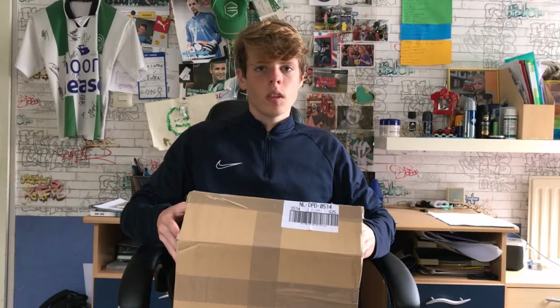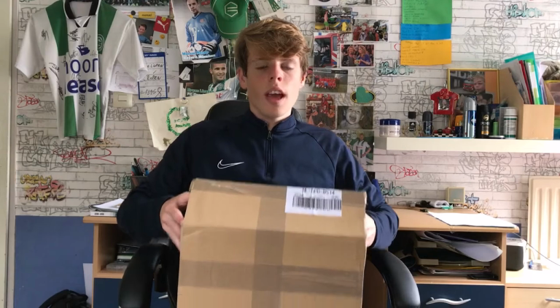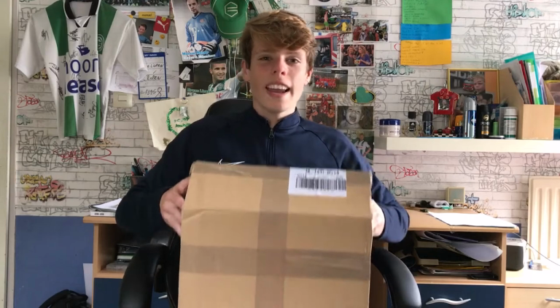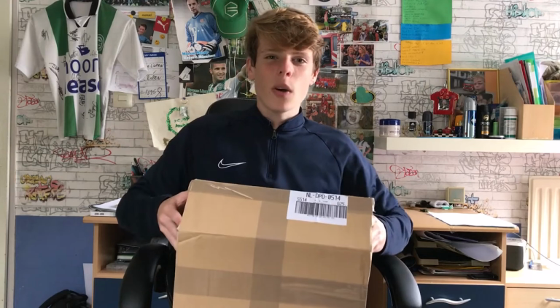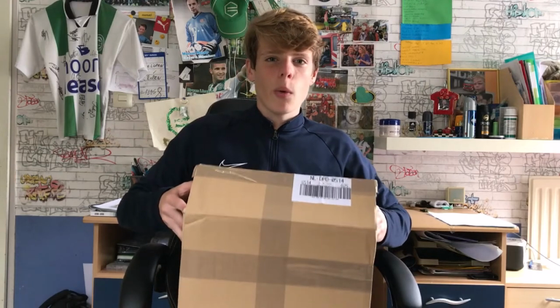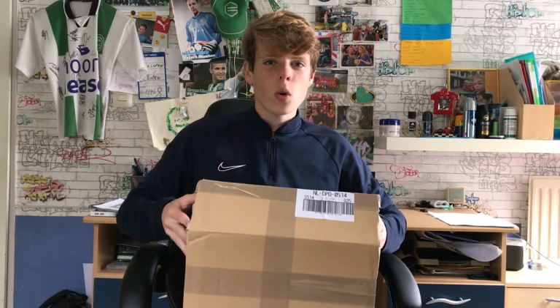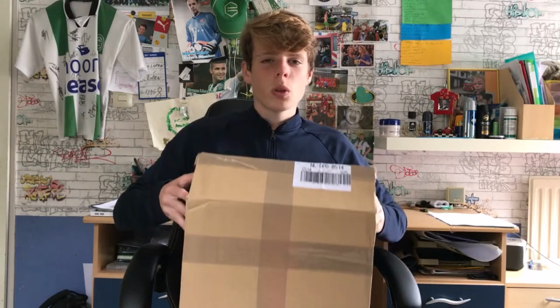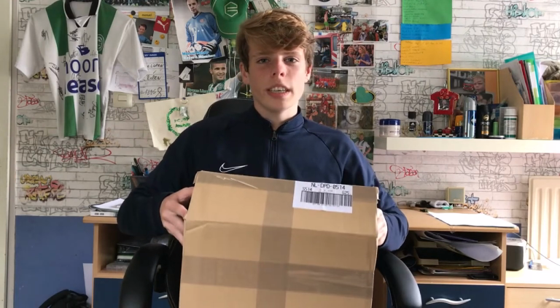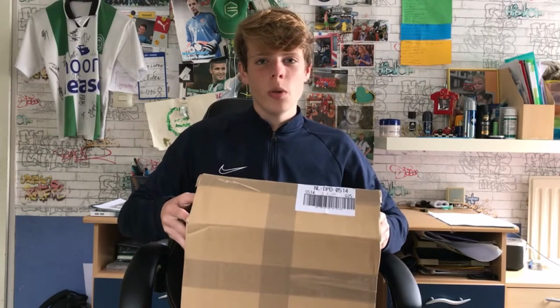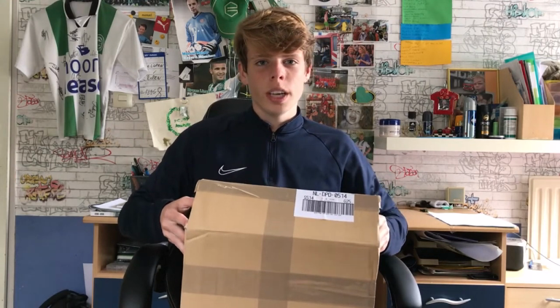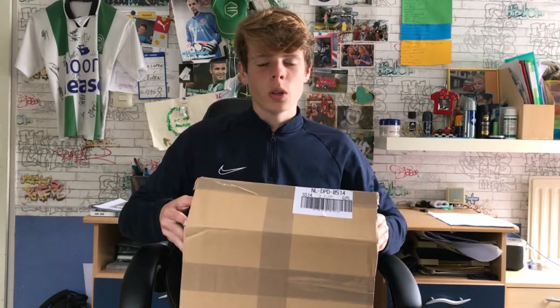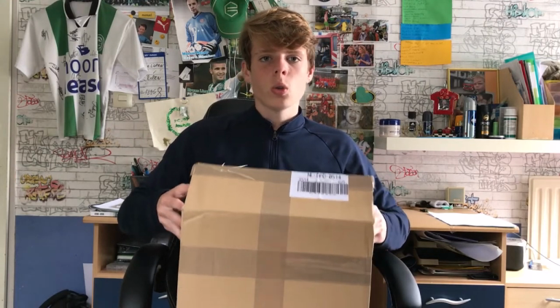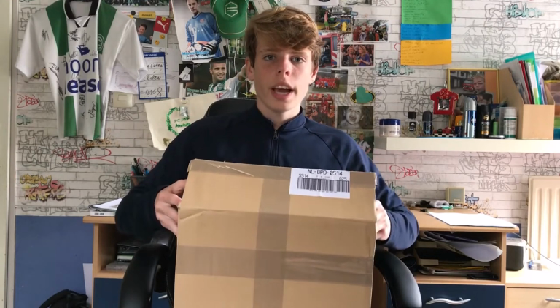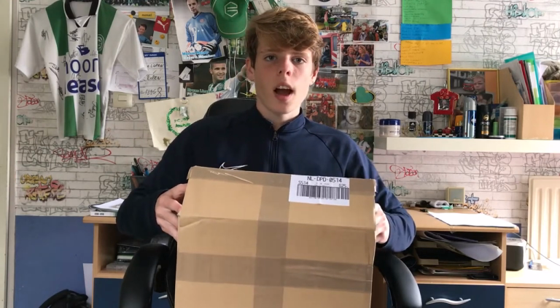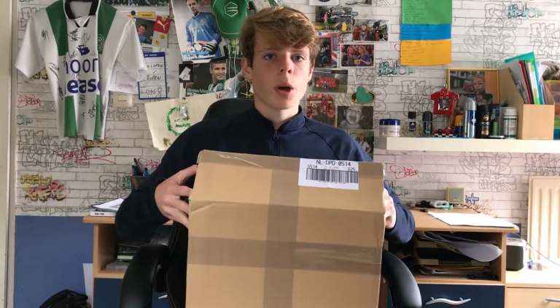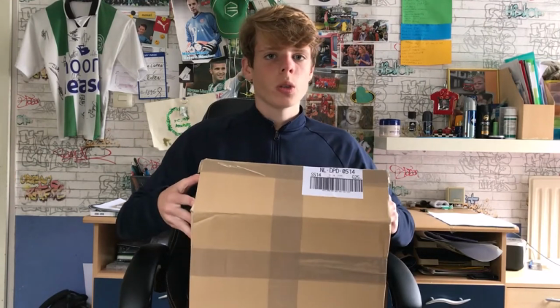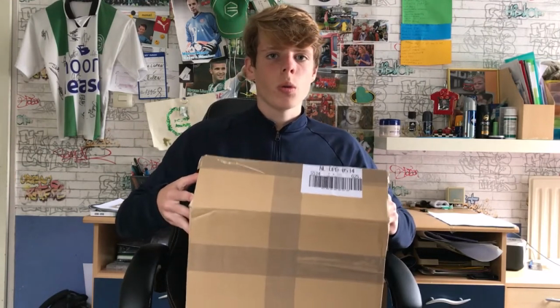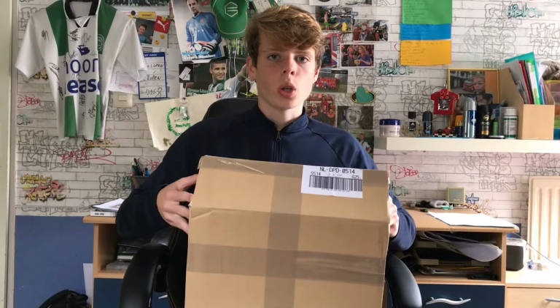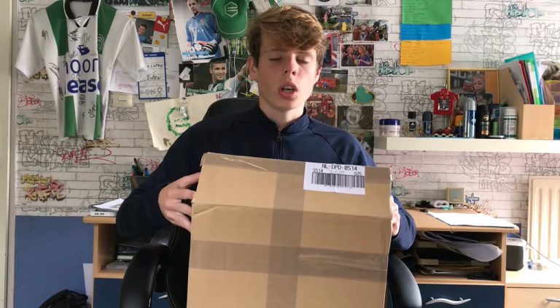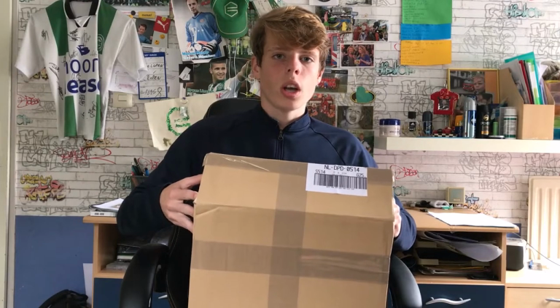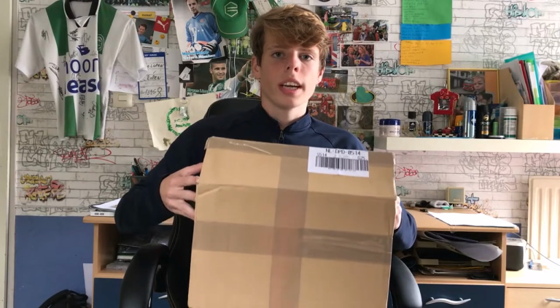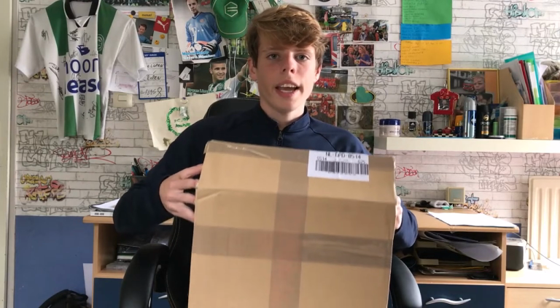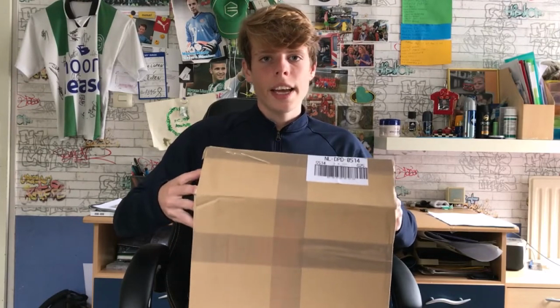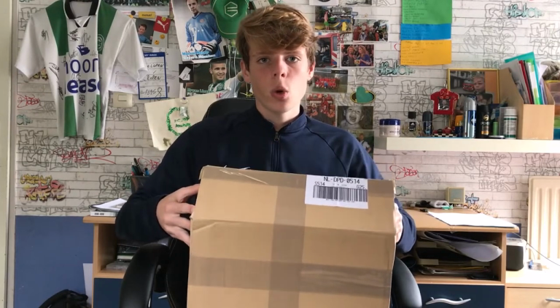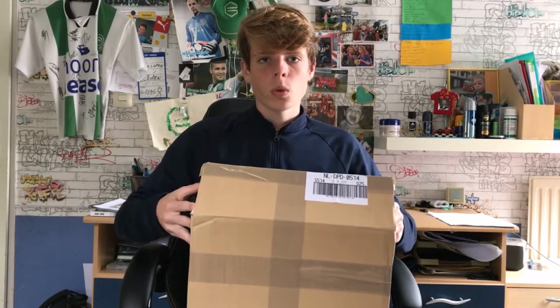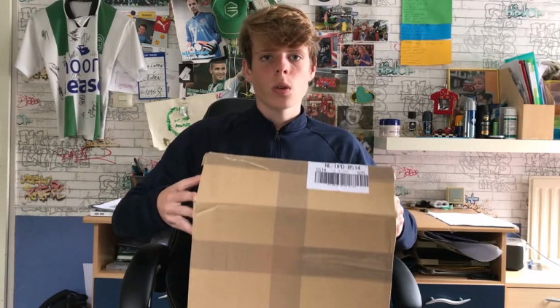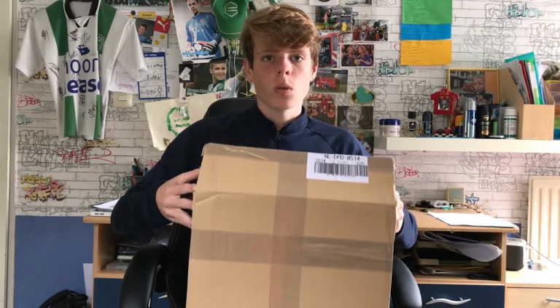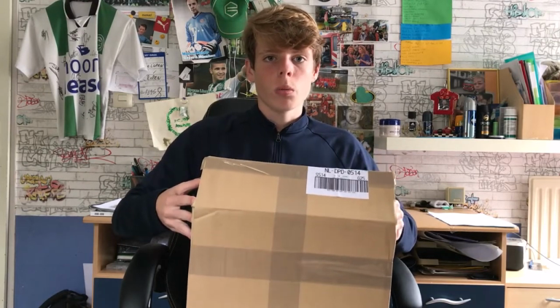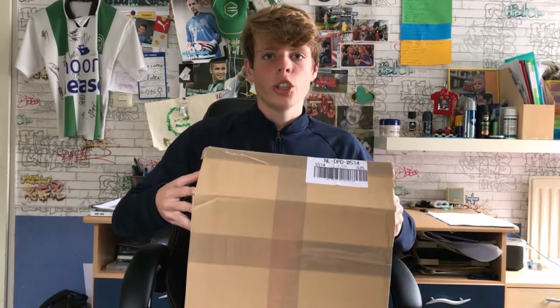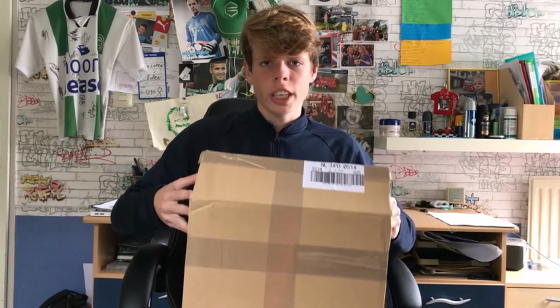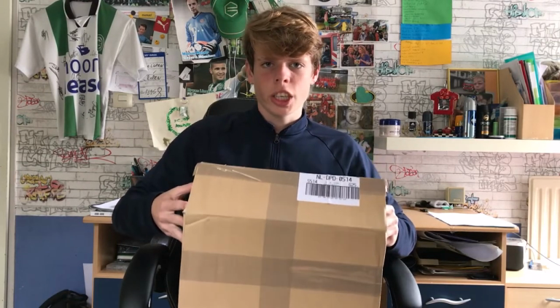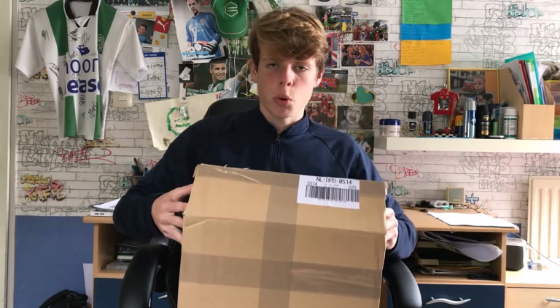Hello and welcome to this new video. Today I'm going to unbox the KA gloves from GDG Sports.